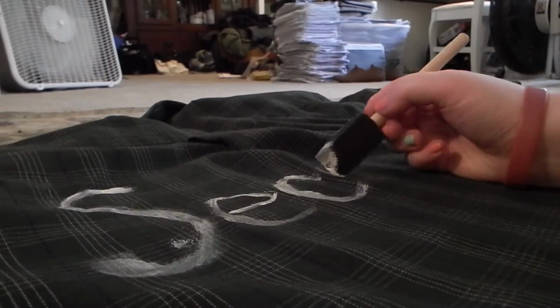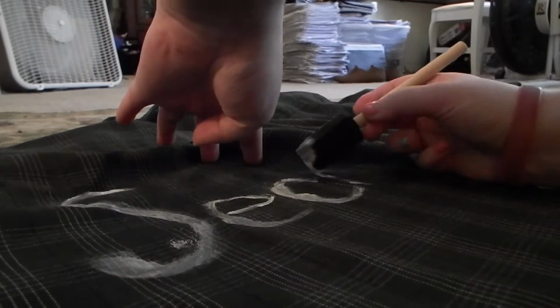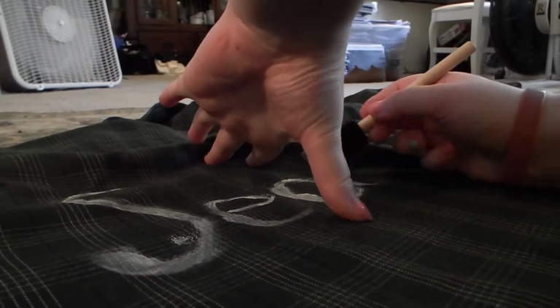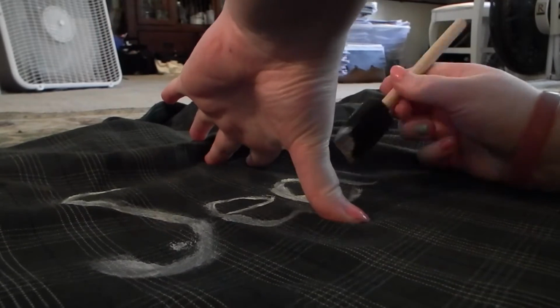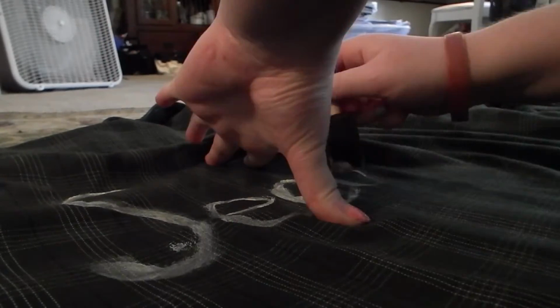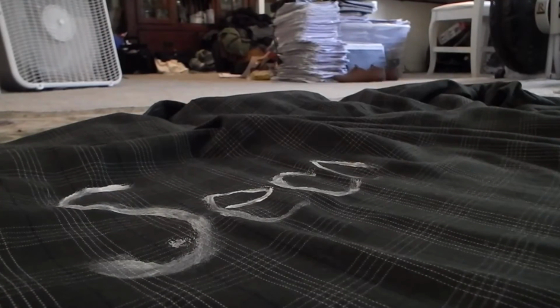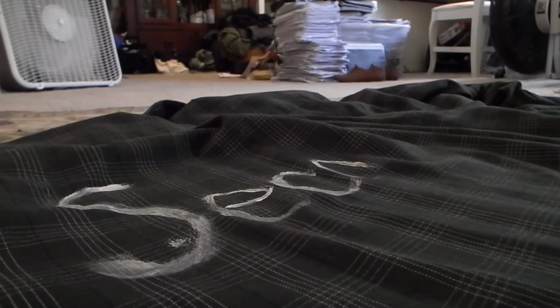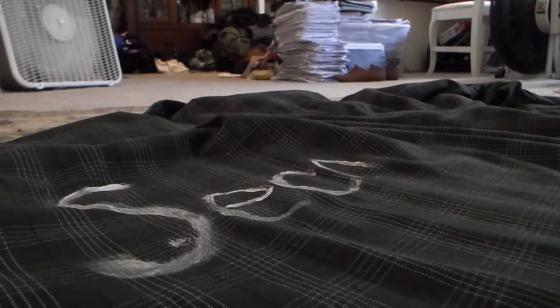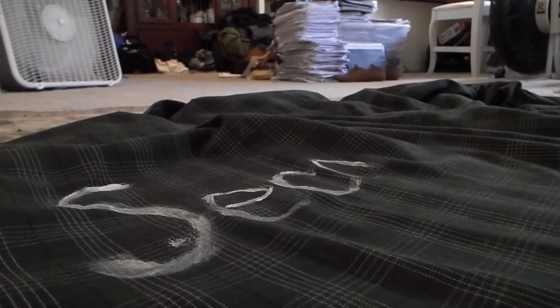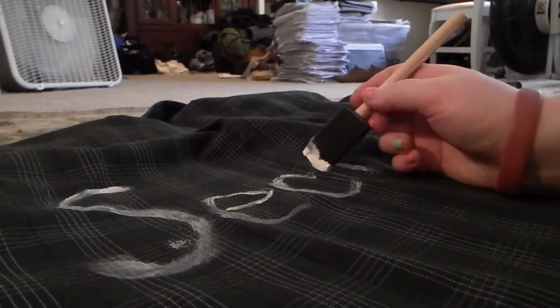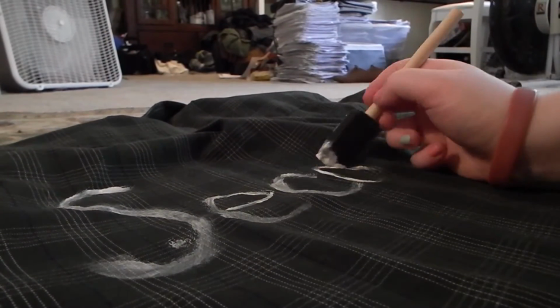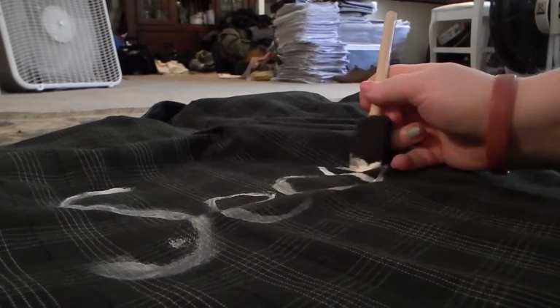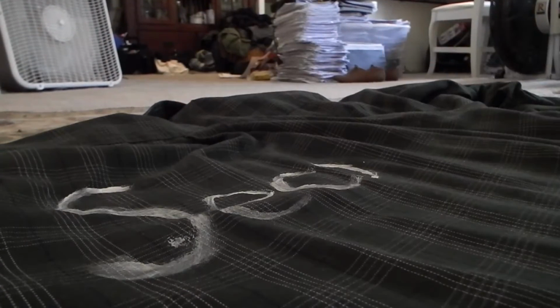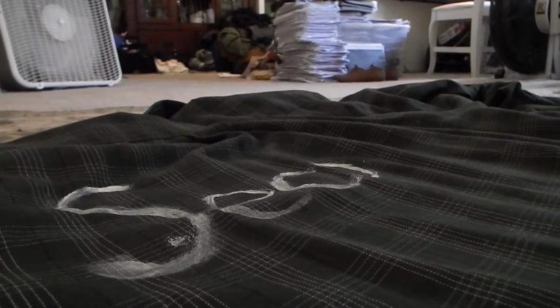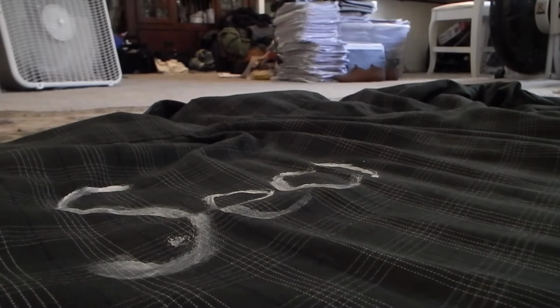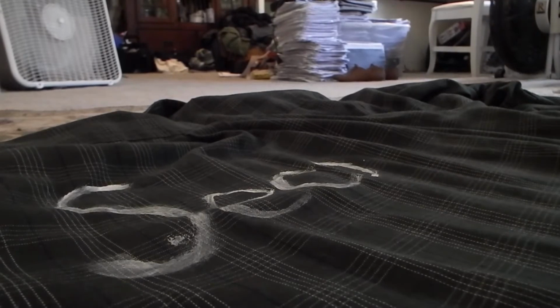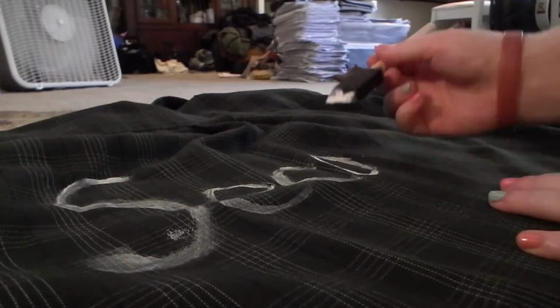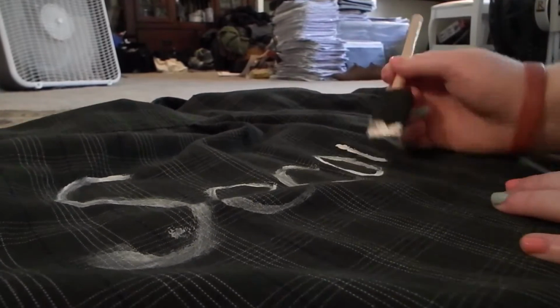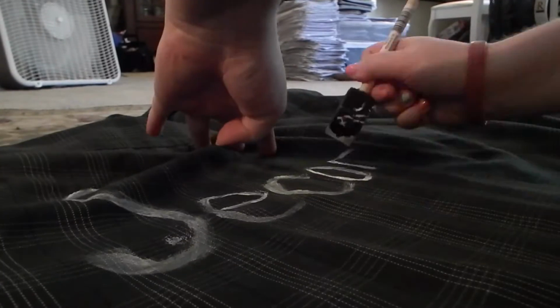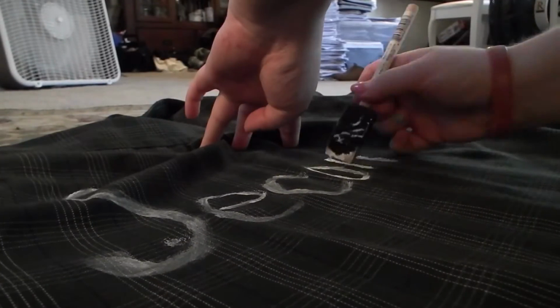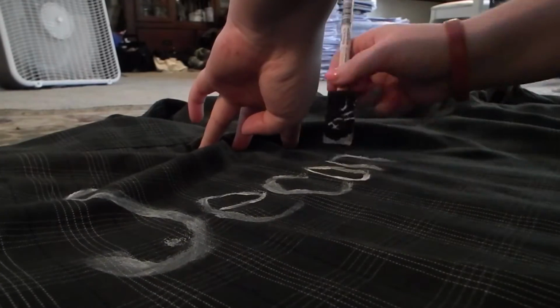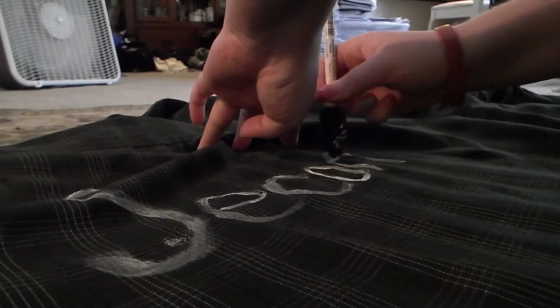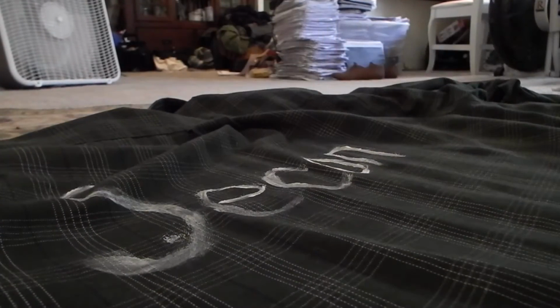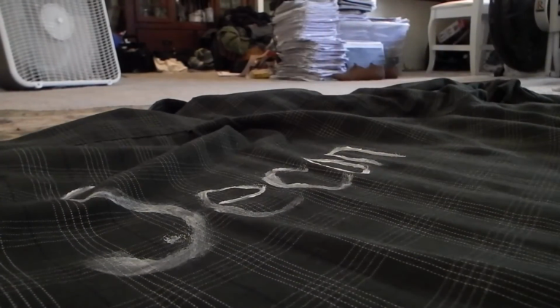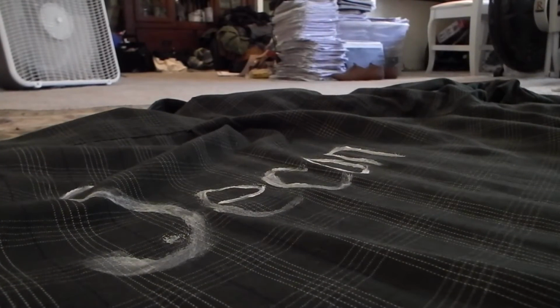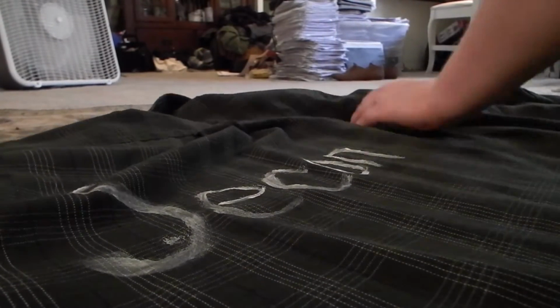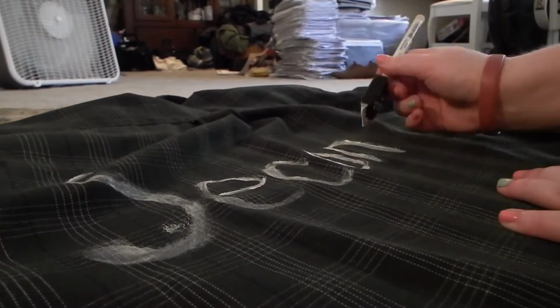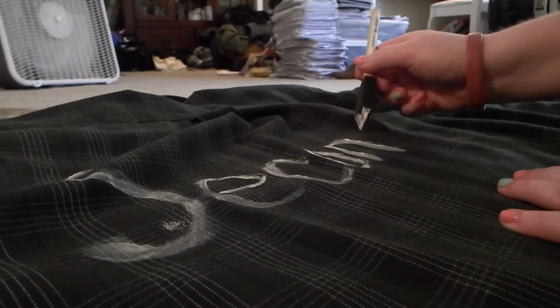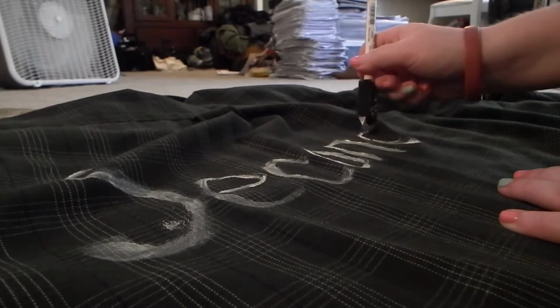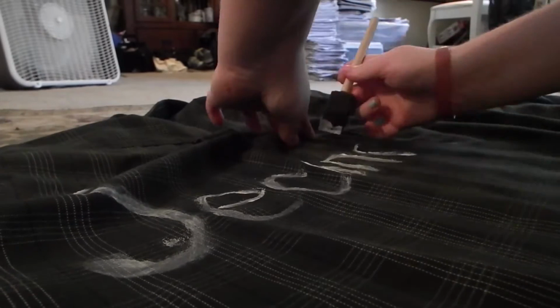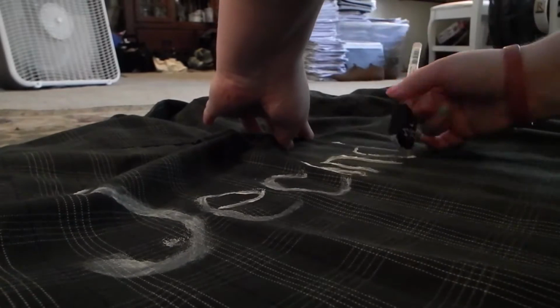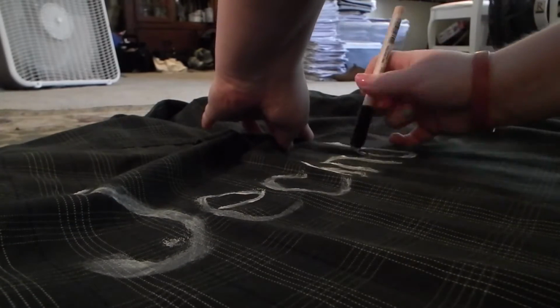Once you get to the point that you actually want to start on the flannel itself, make sure you pick a good thing to put on the back — a quote, song lyrics. I chose 'second star to the right' from Peter Pan because I love Peter Pan. I just centered it in the middle and used the lines to make it as straight as possible.